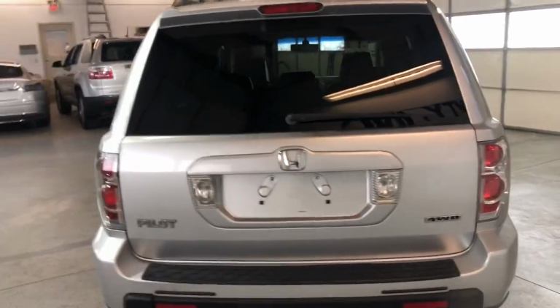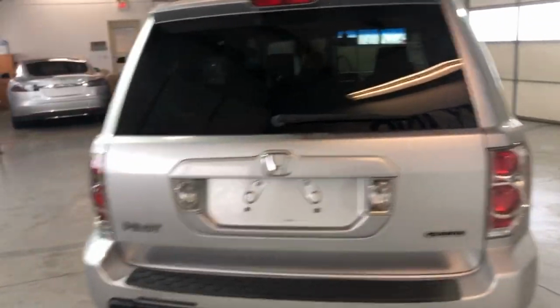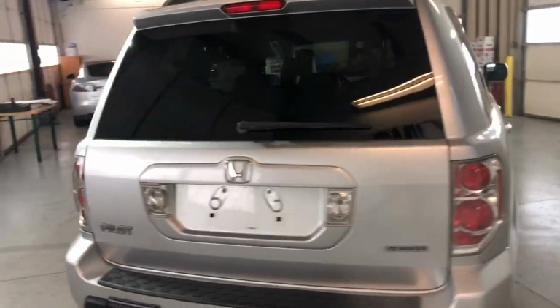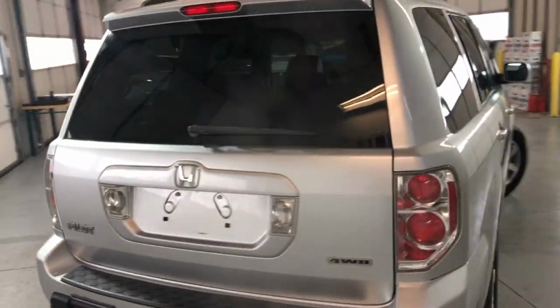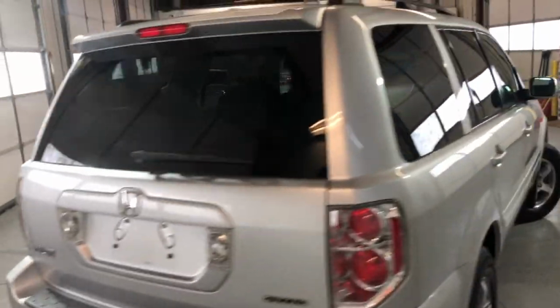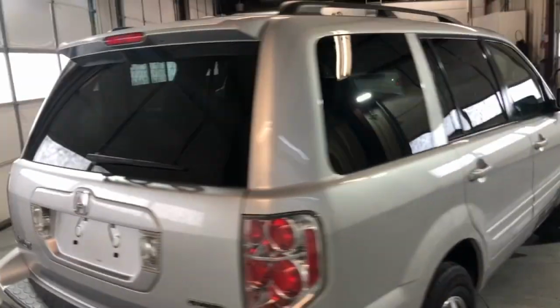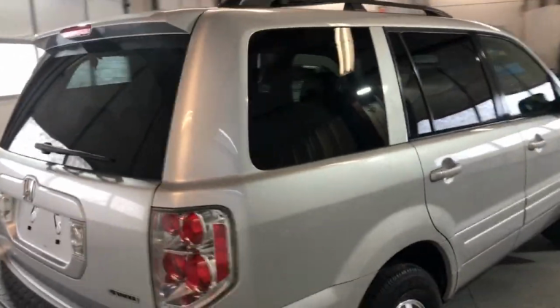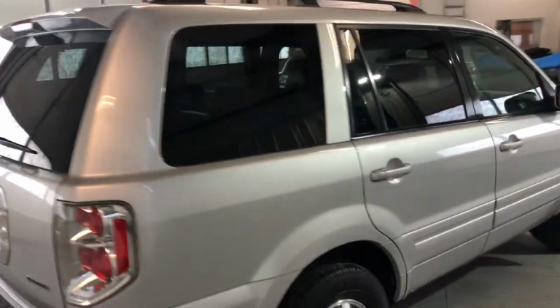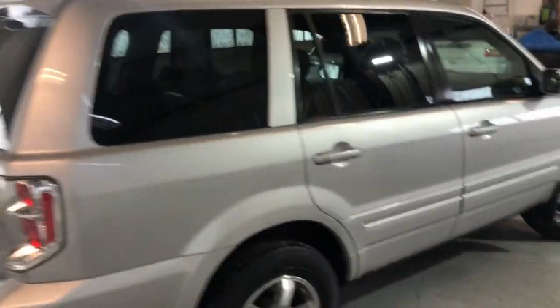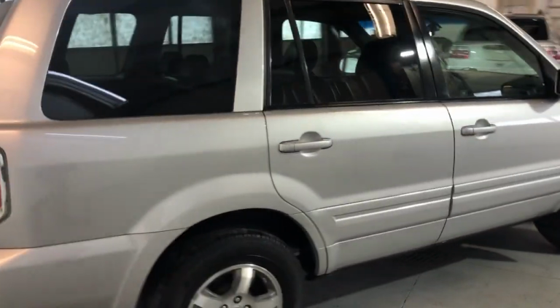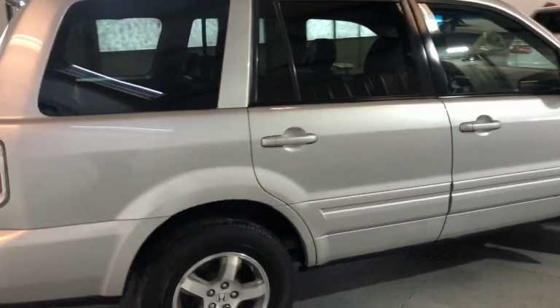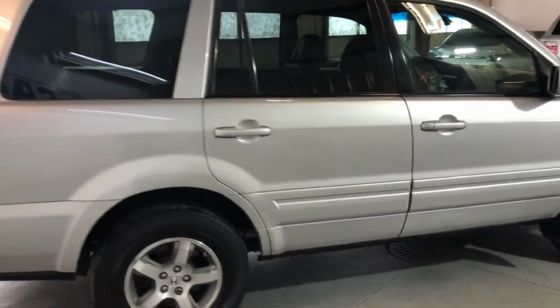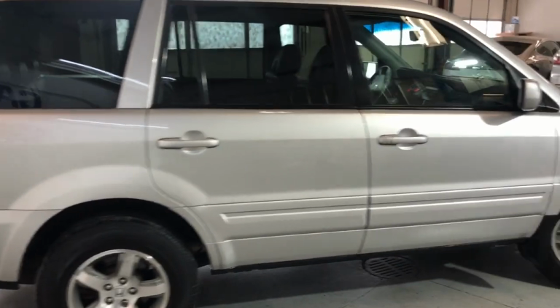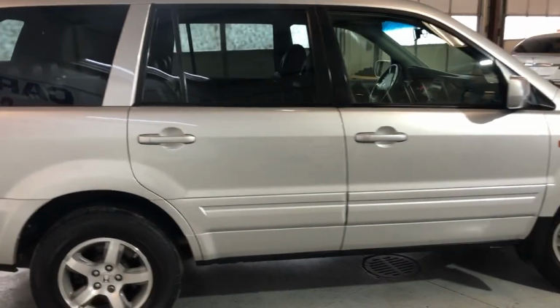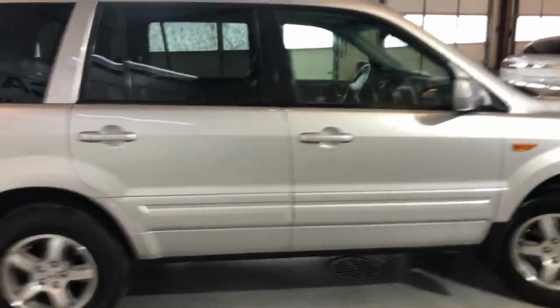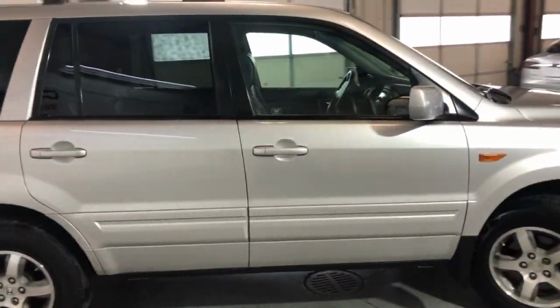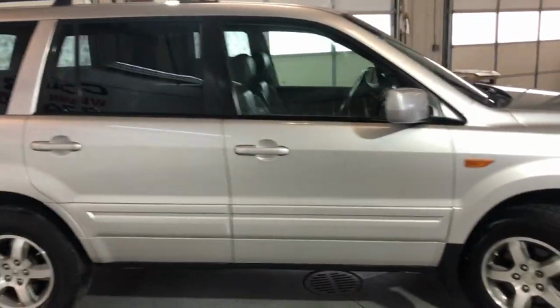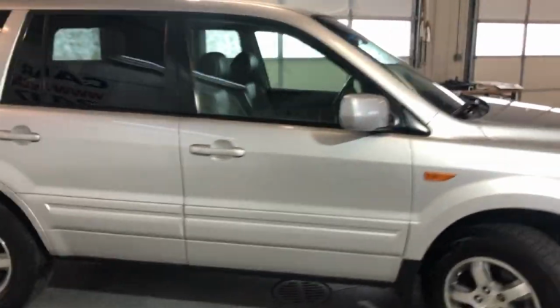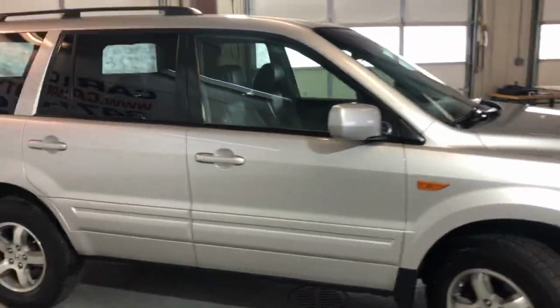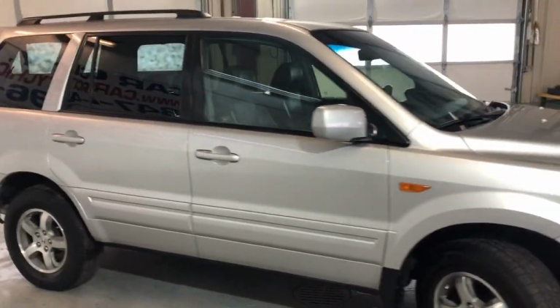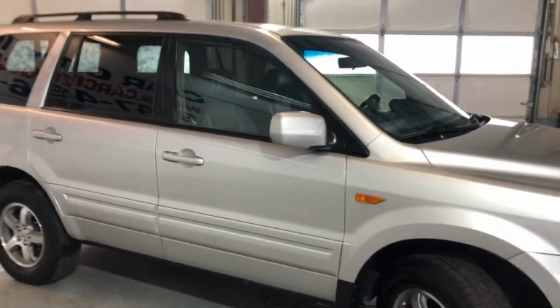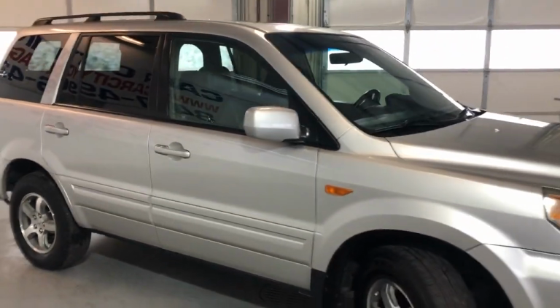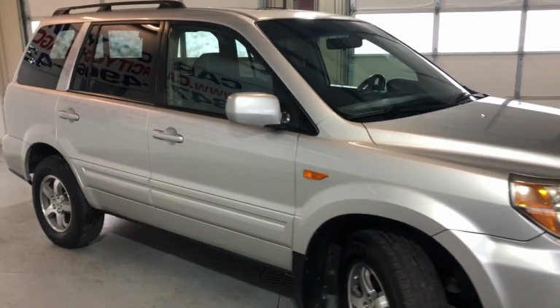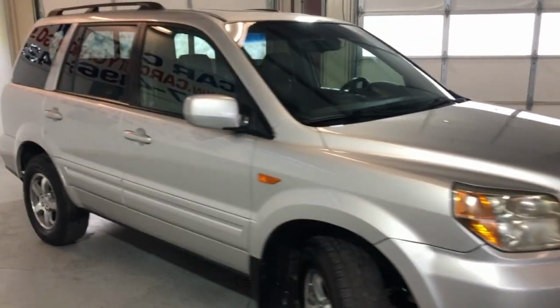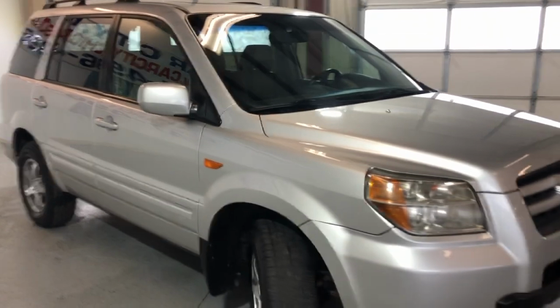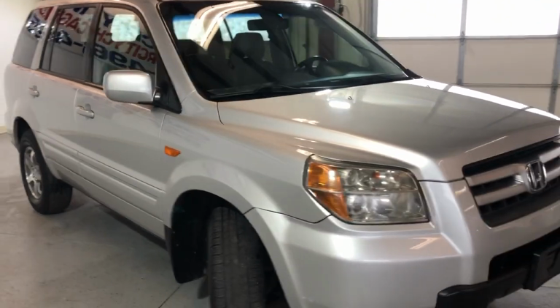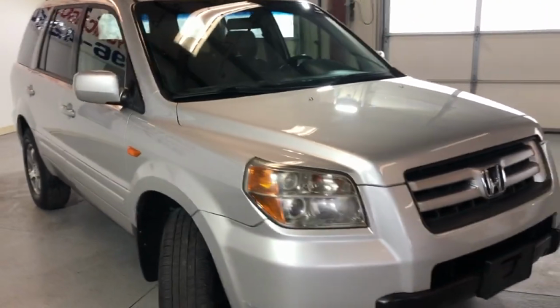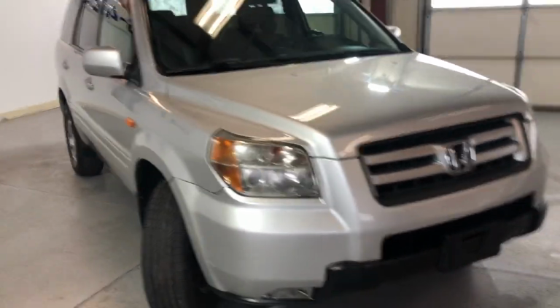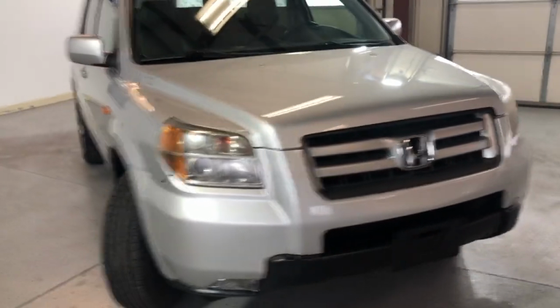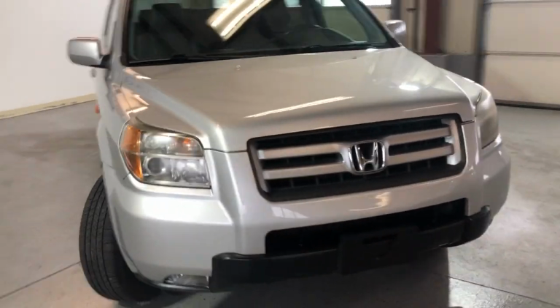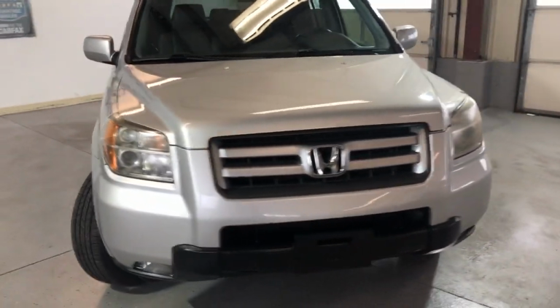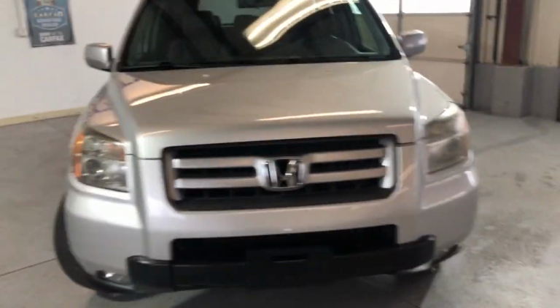All-wheel drive, third row seating, roof rack, tinted windows, alloy wheels, nice tires — good year all around. Body looks very nice and clean, it's got fog lamps.